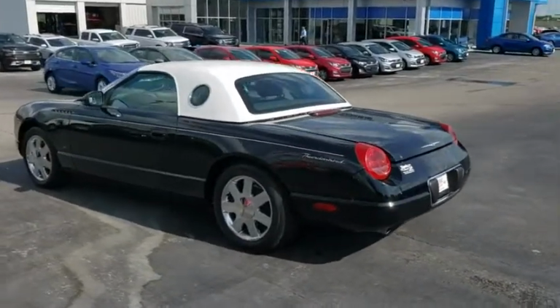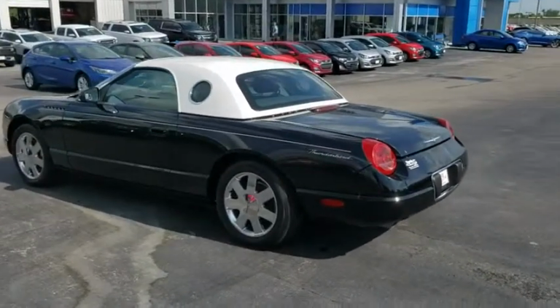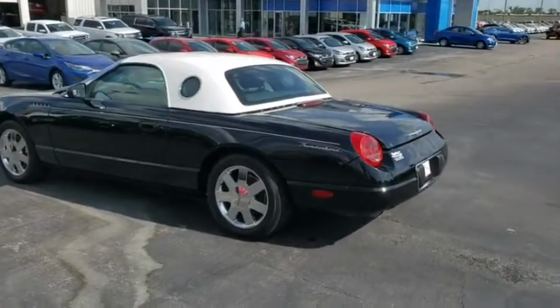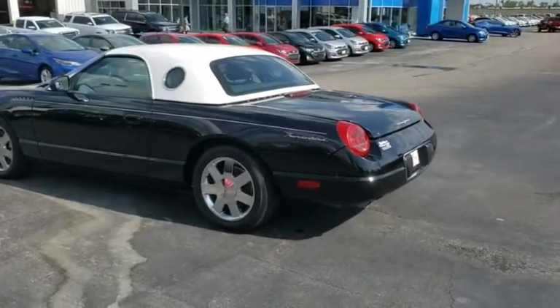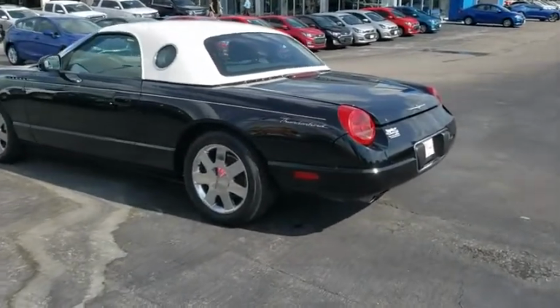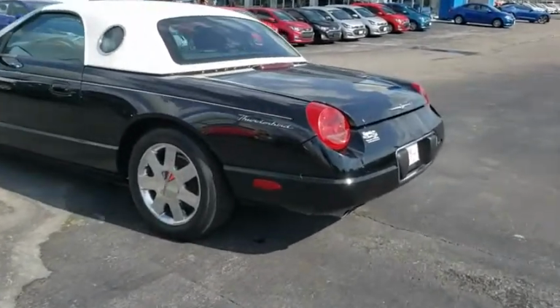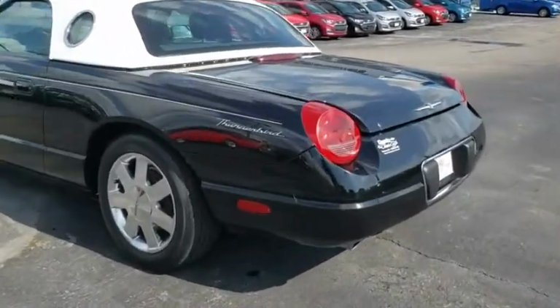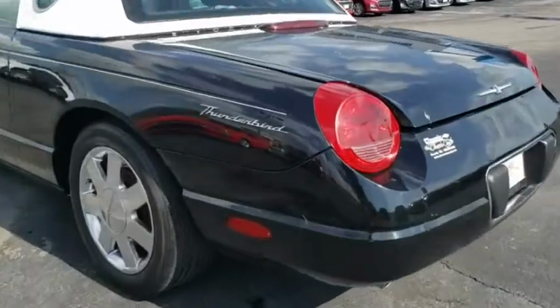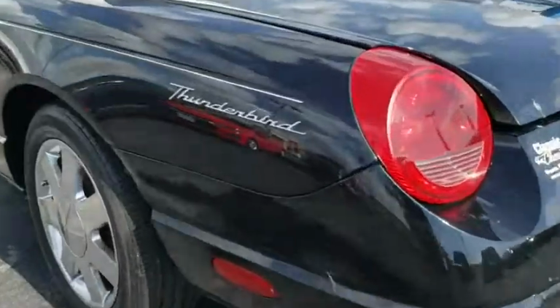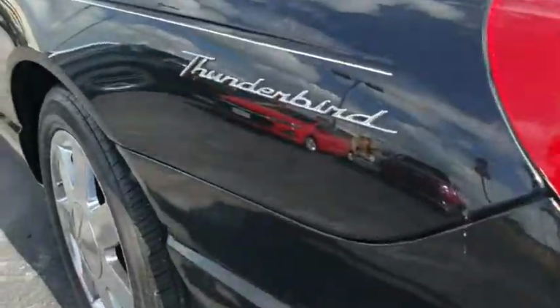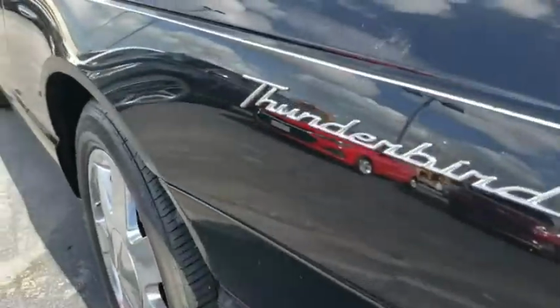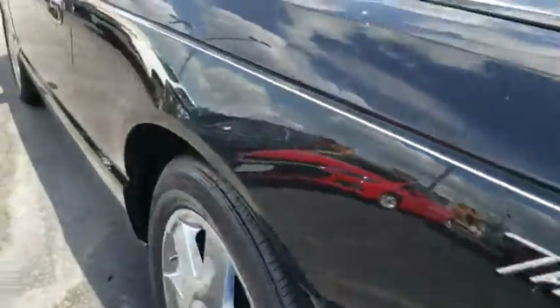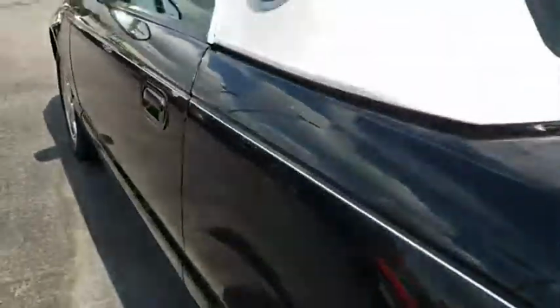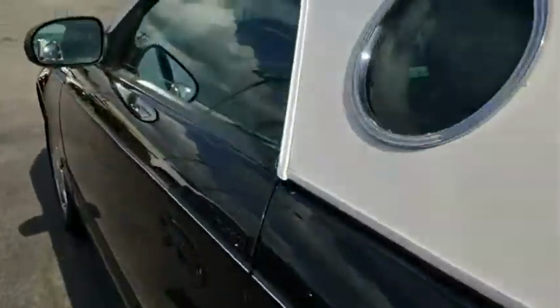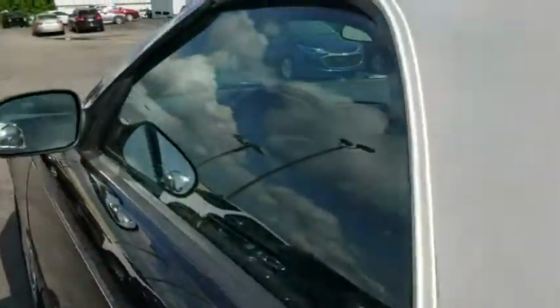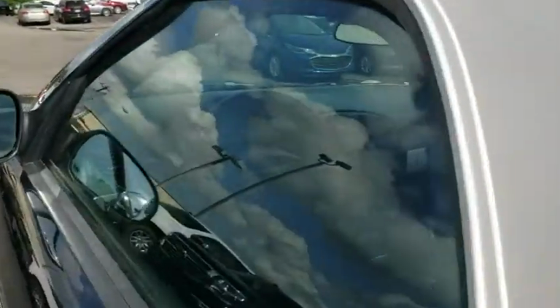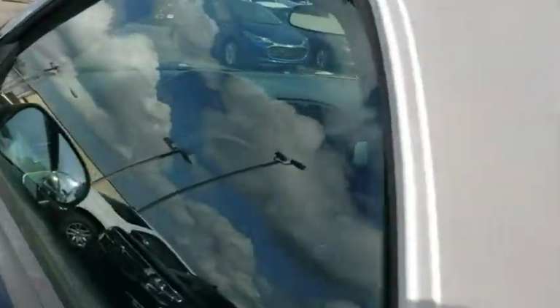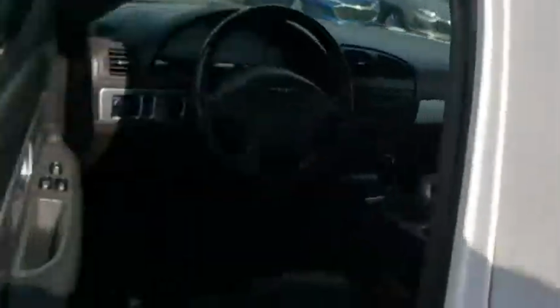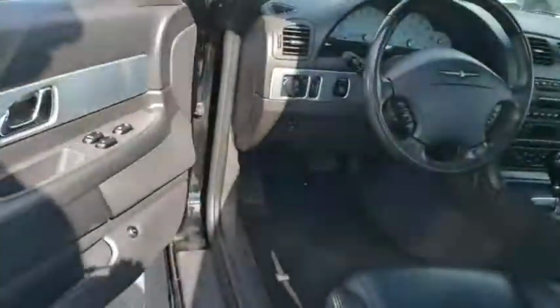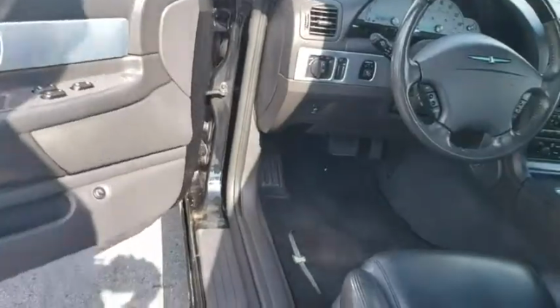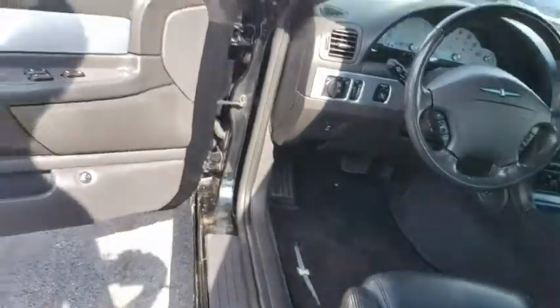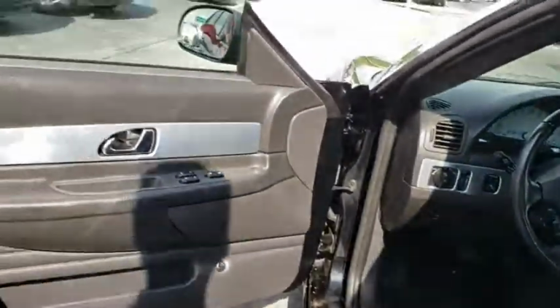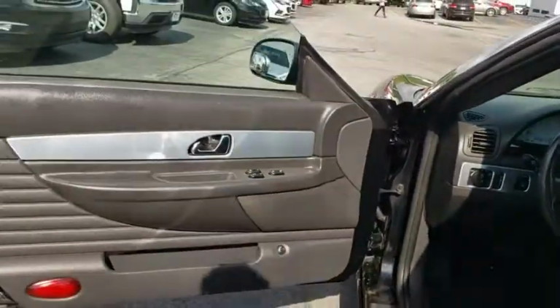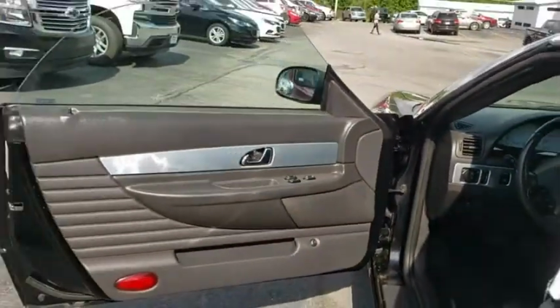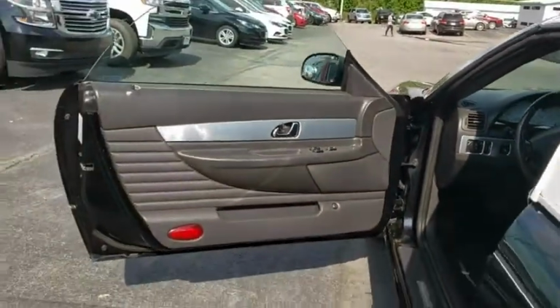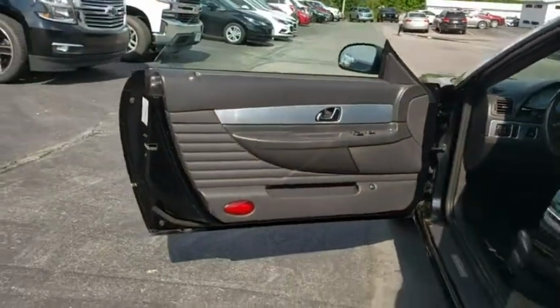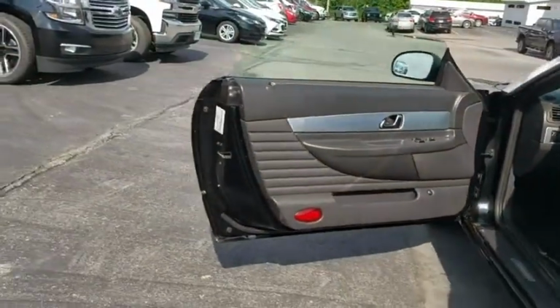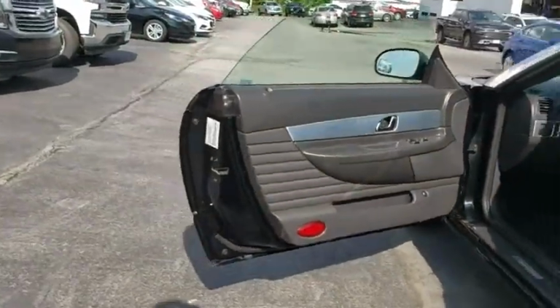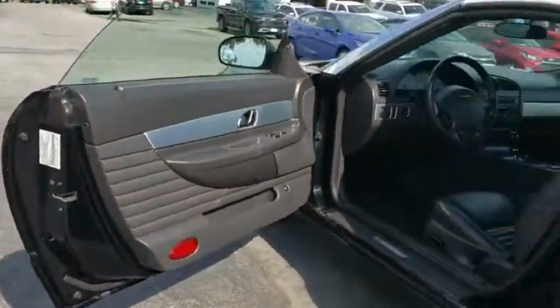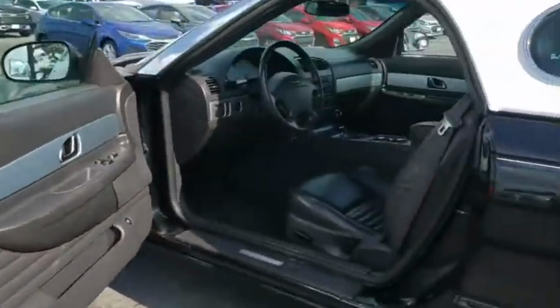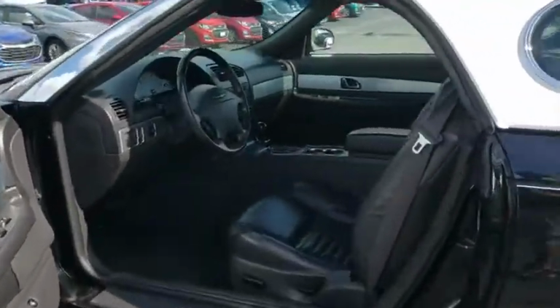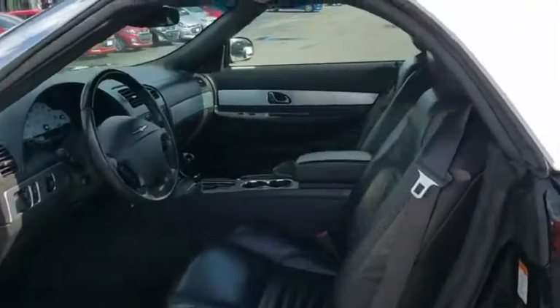Anti-lock braking system, power passenger seat, steering wheel audio controls, CD changer, keyless entry, leather-wrapped steering wheel, power steering, adjustable steering wheel, floor mats, four-wheel disc brakes, cruise control.